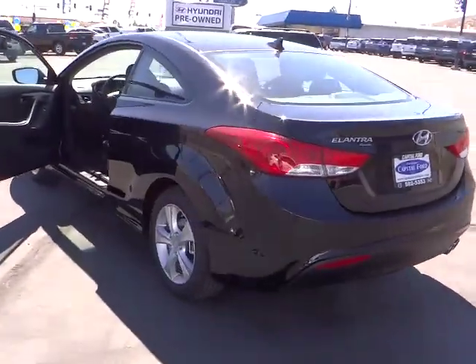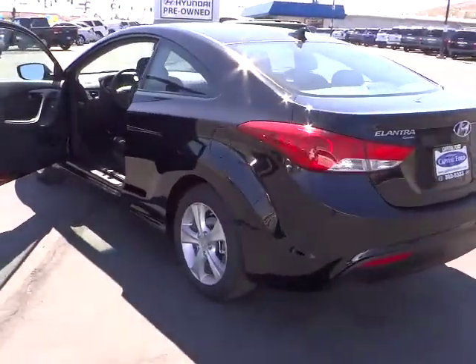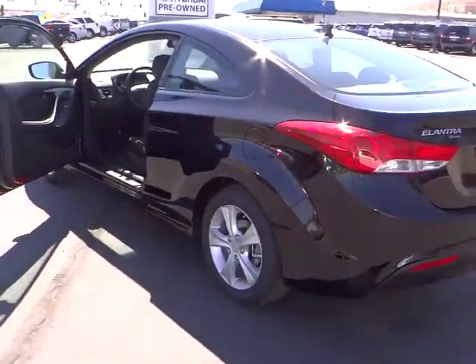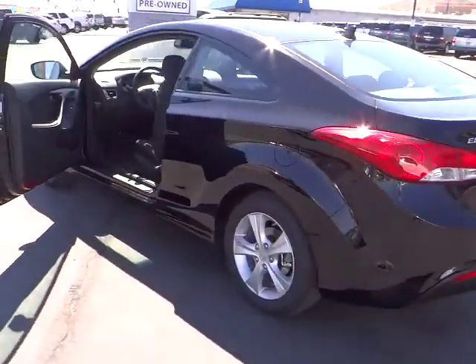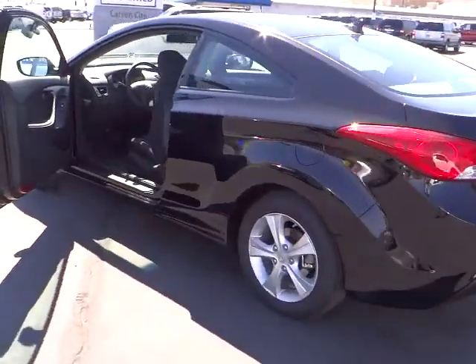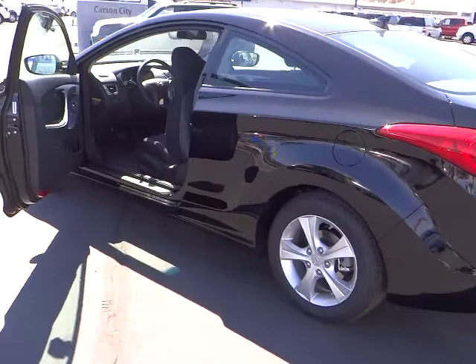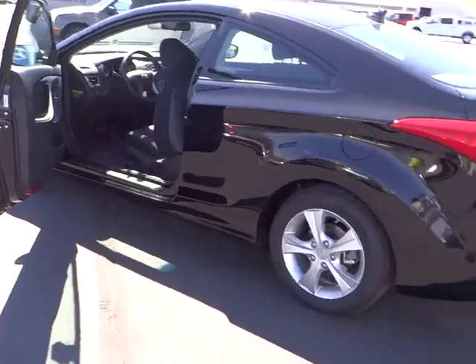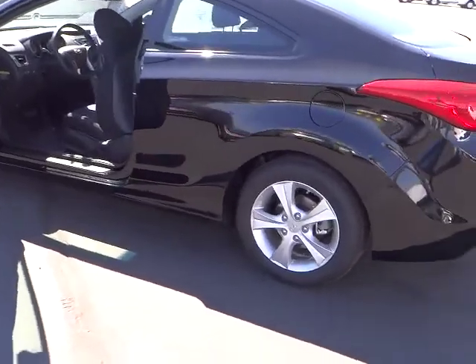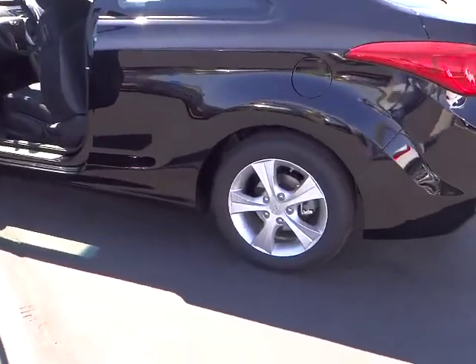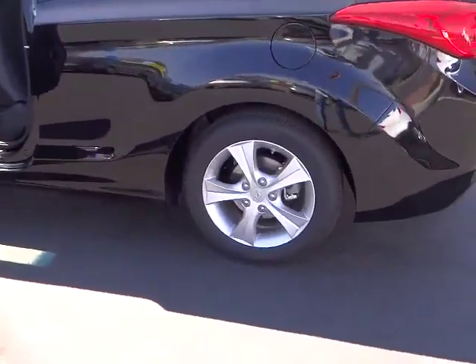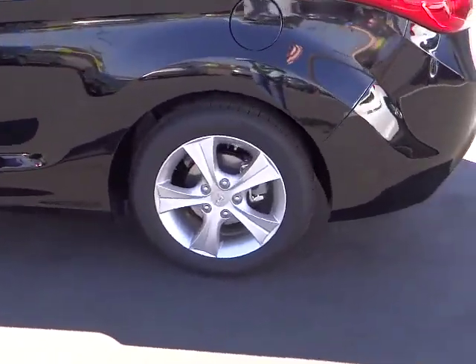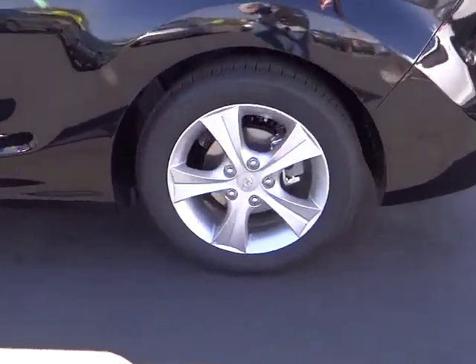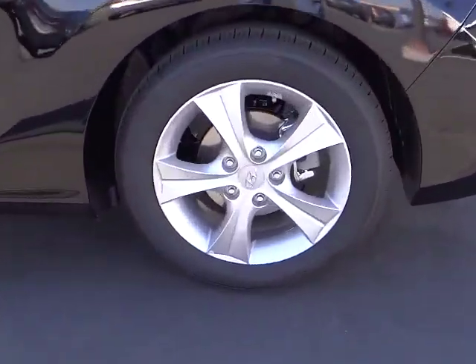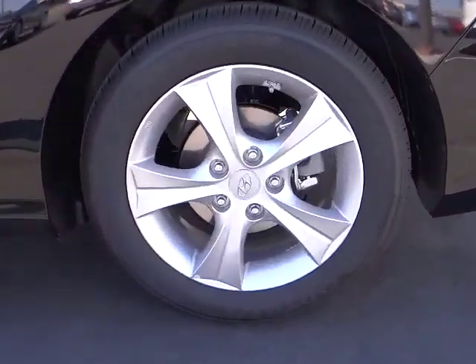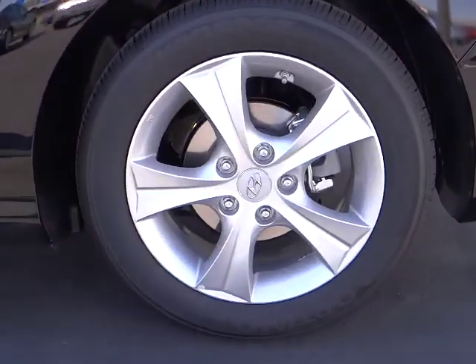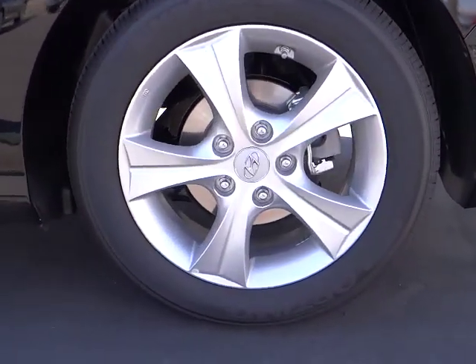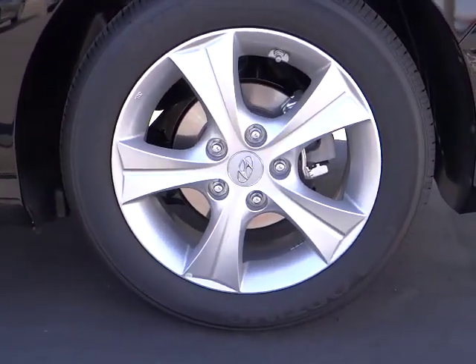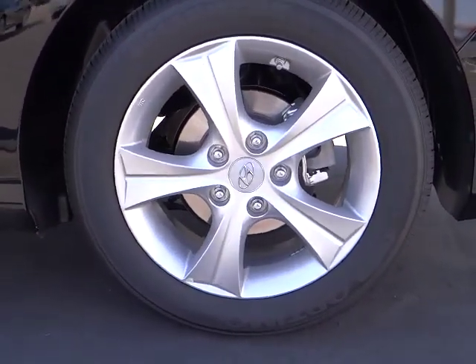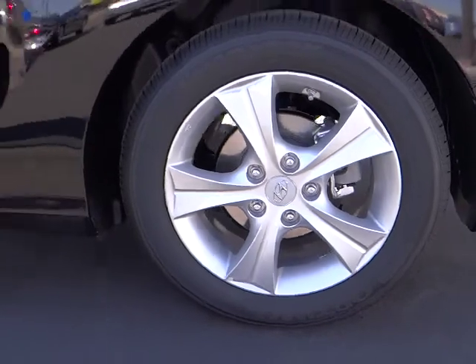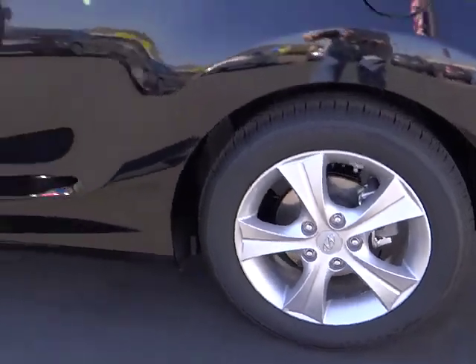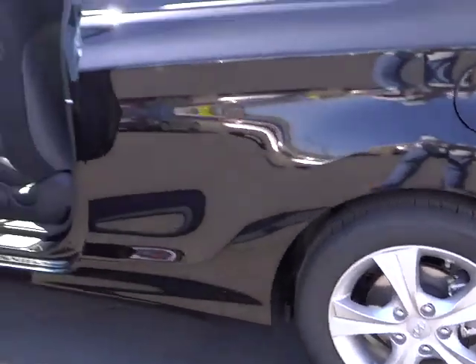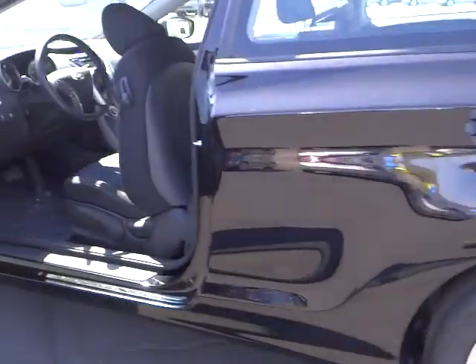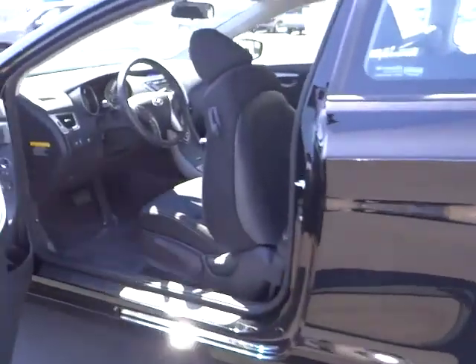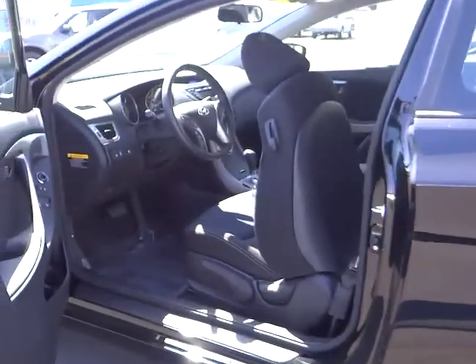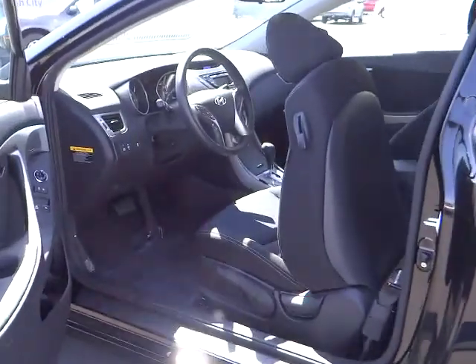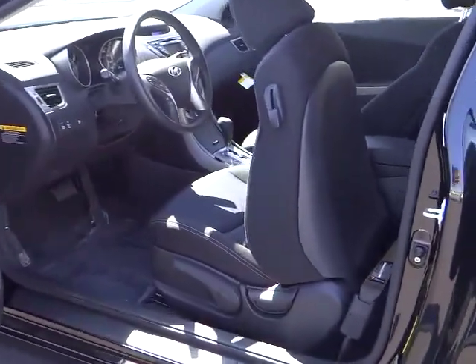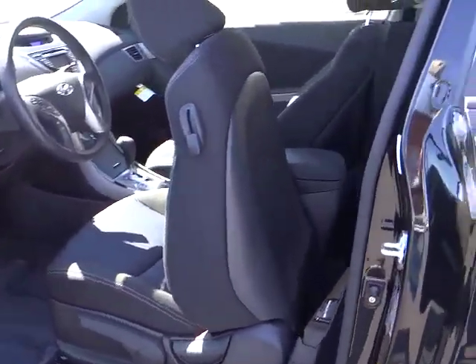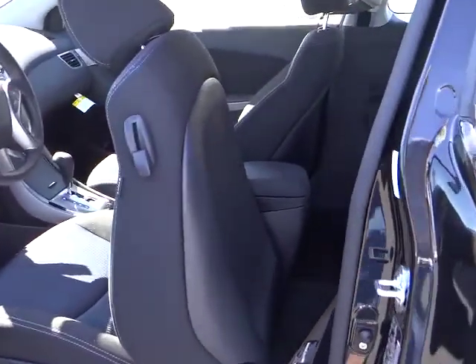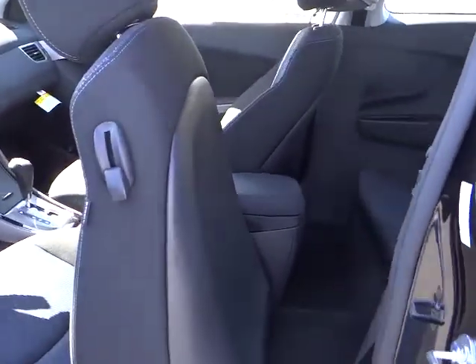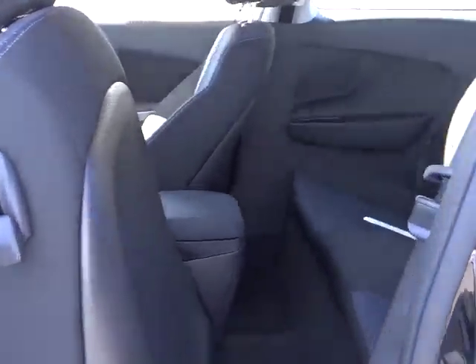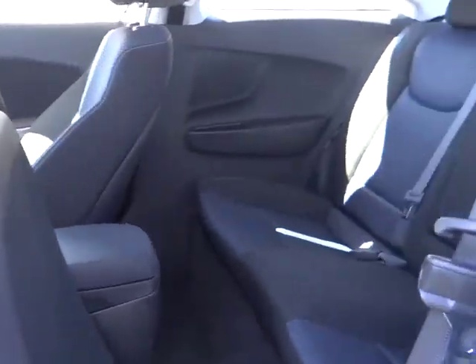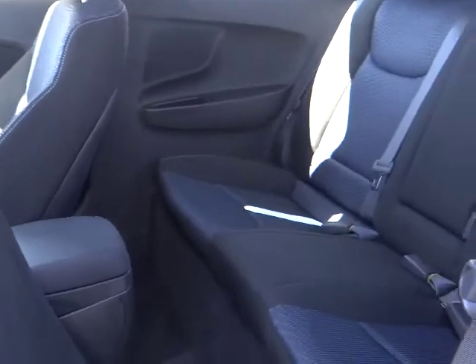Power windows, security system, trip odometer, satellite radio, power driver mirror, tilt steering wheel, heated side mirrors, tinted glass, four-piece floor mat set, telescopic steering wheel.